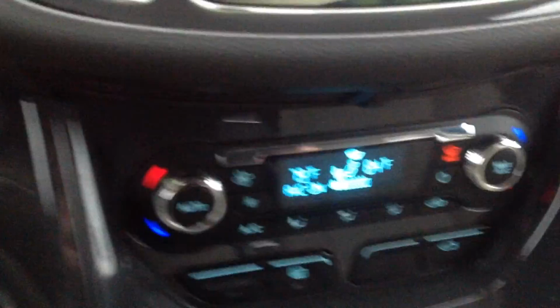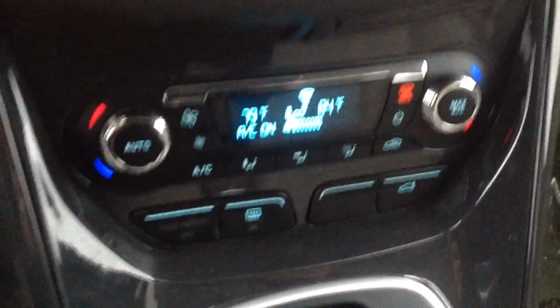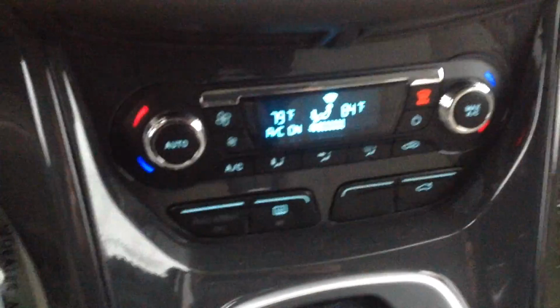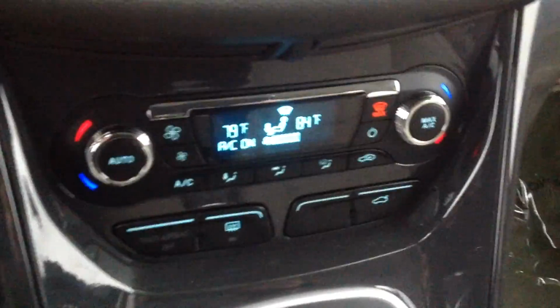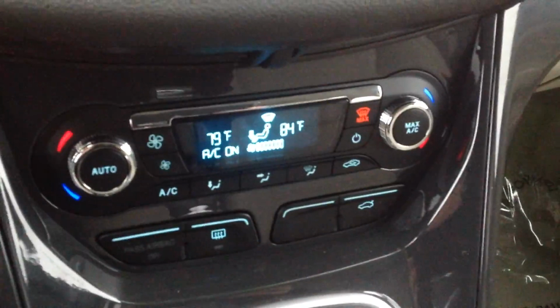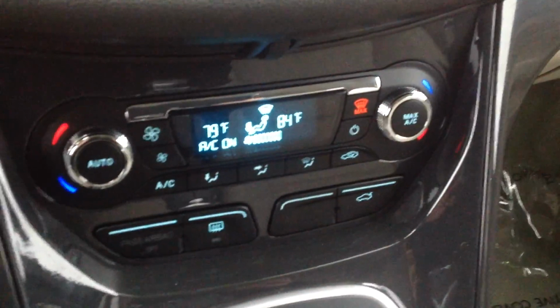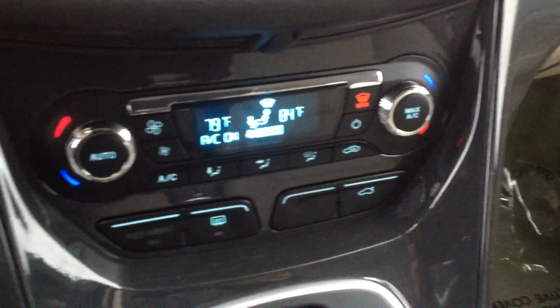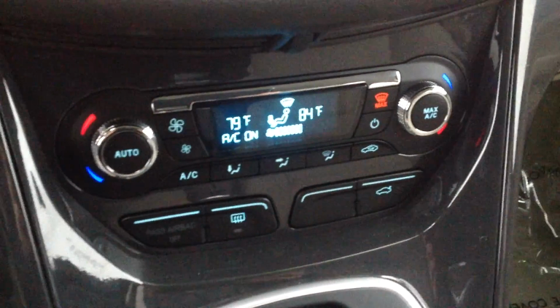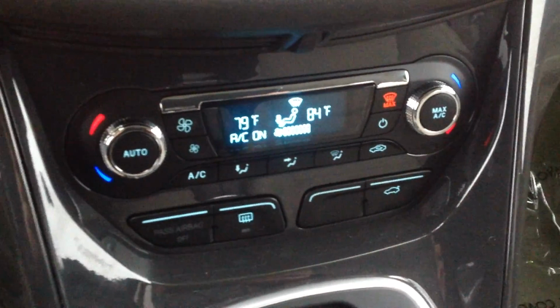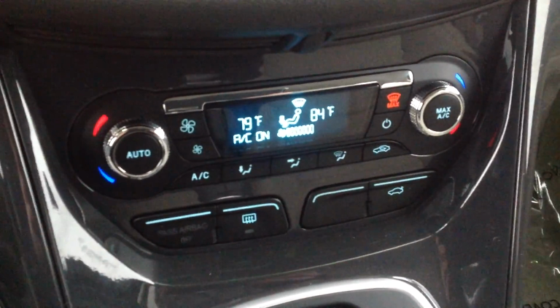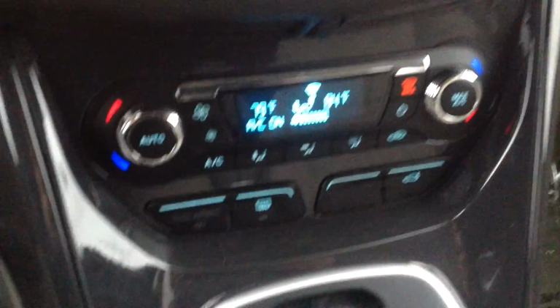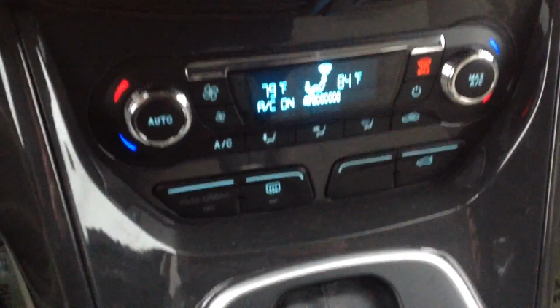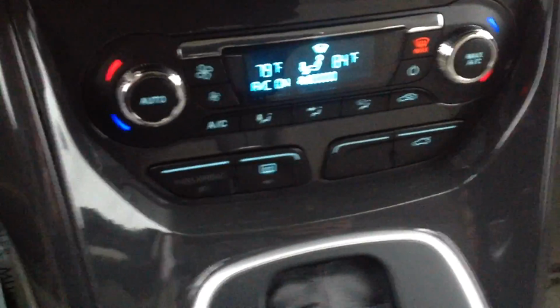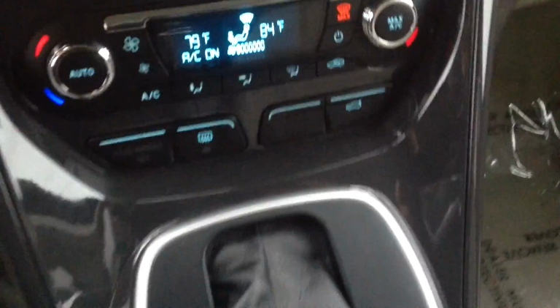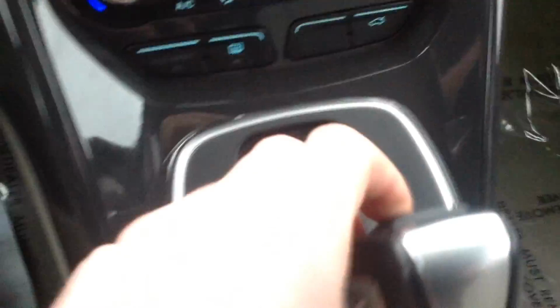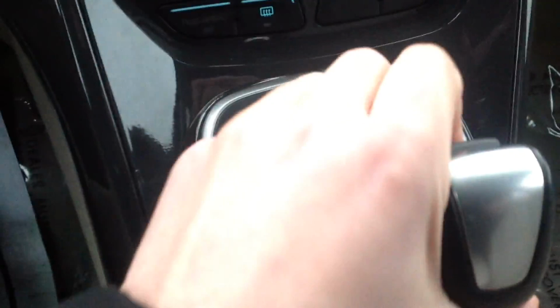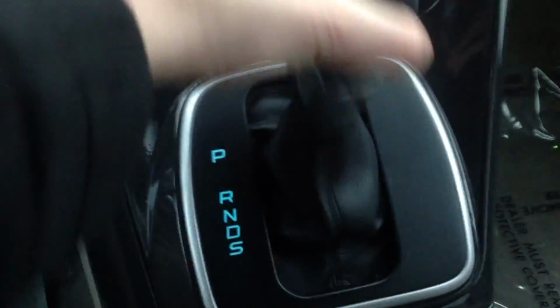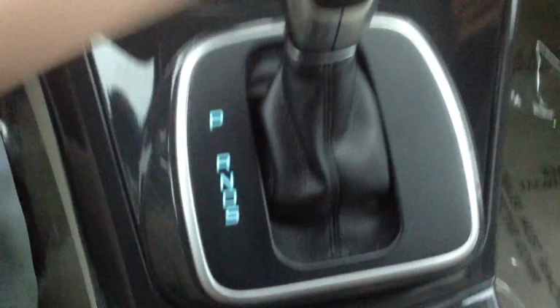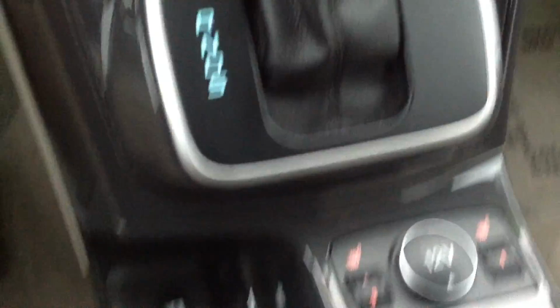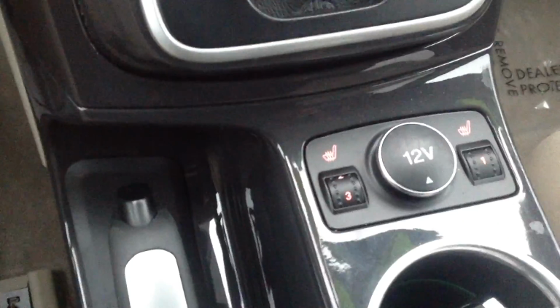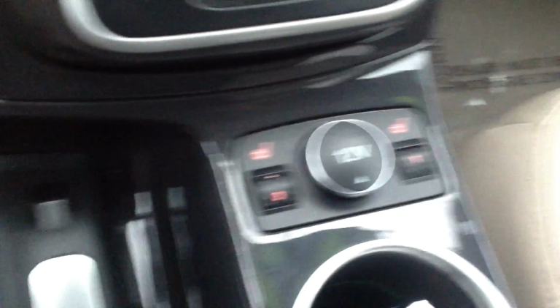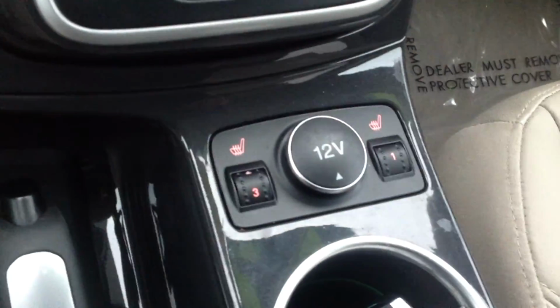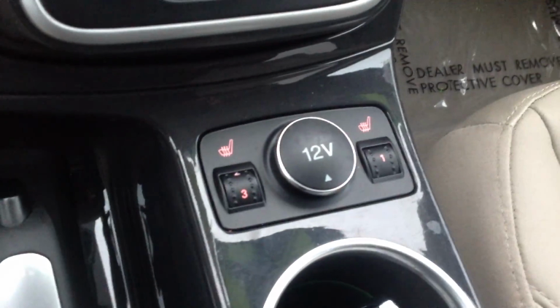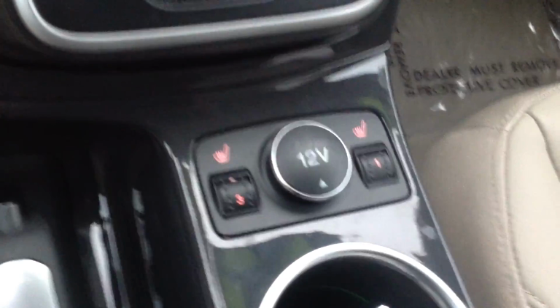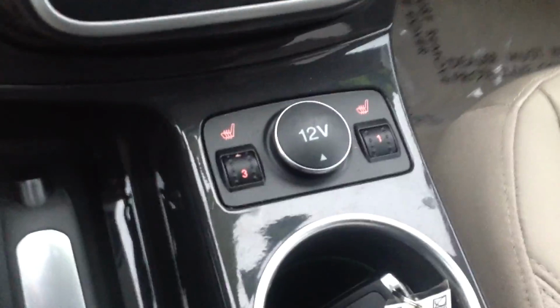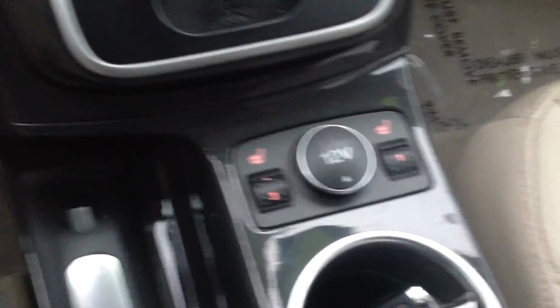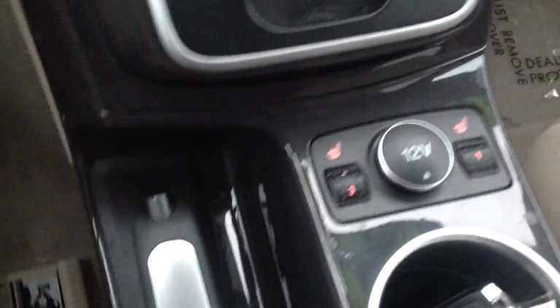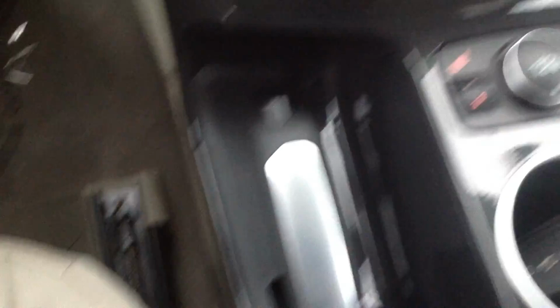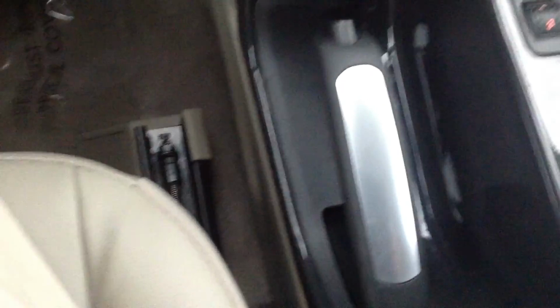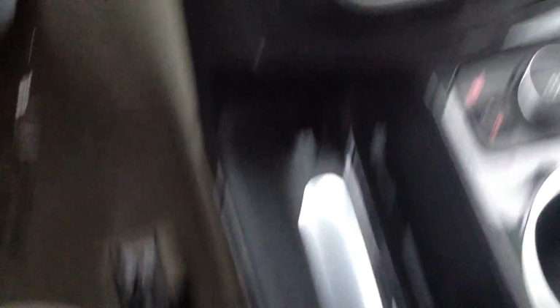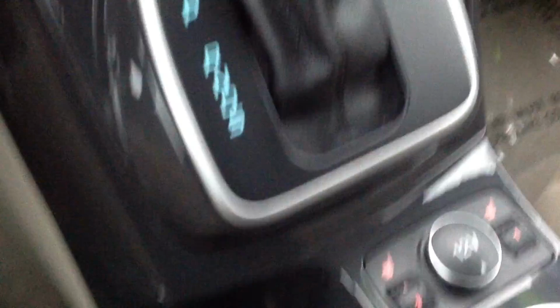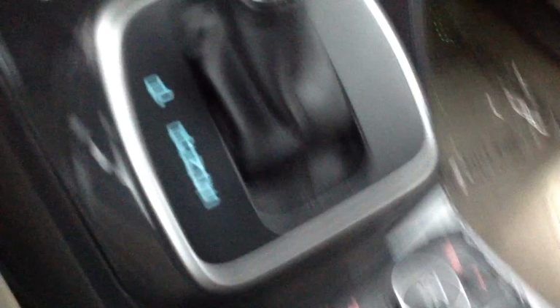Take a look here — dual climate control, you've got a trunk release, heated seats which is kind of nice, power outlet, and parking brake.